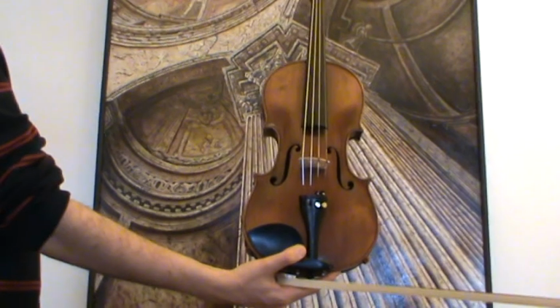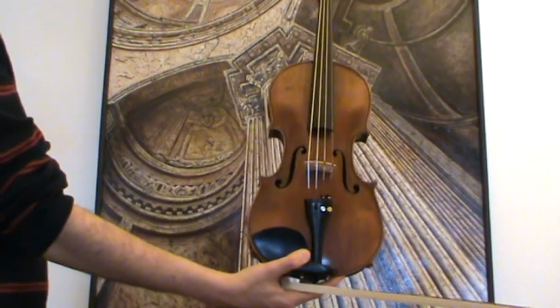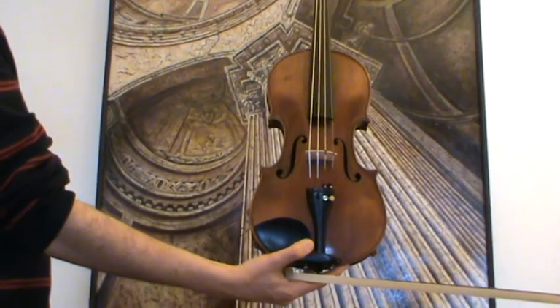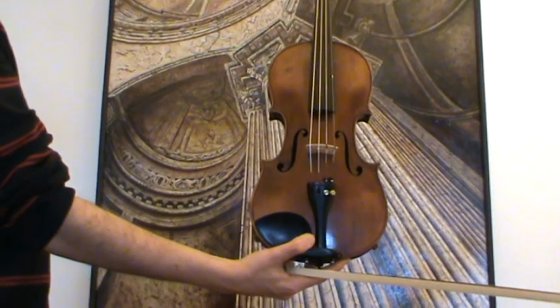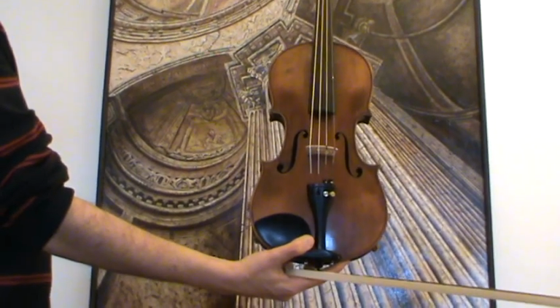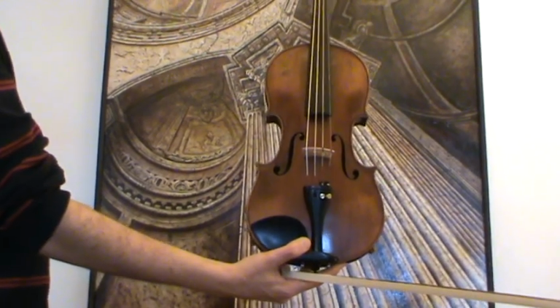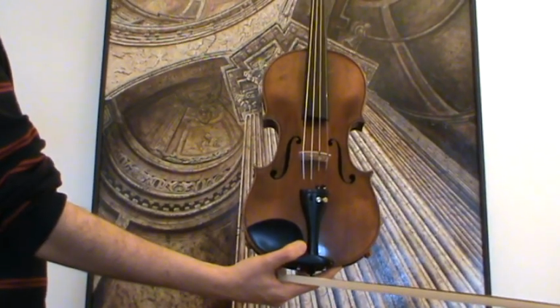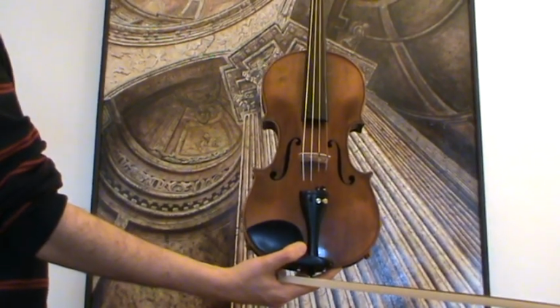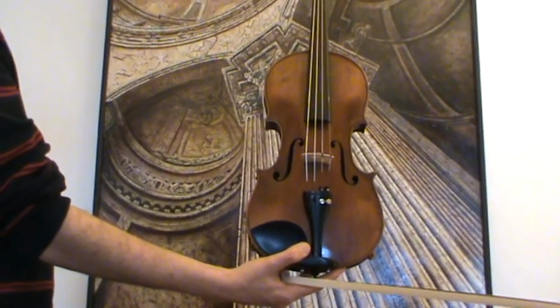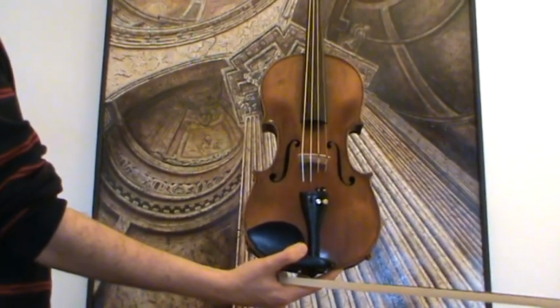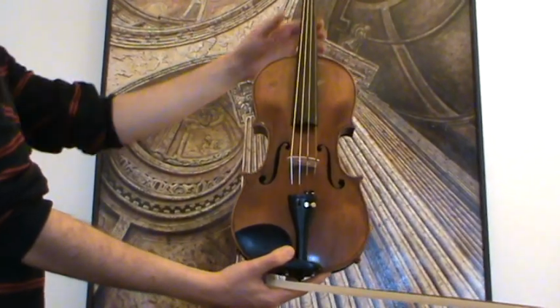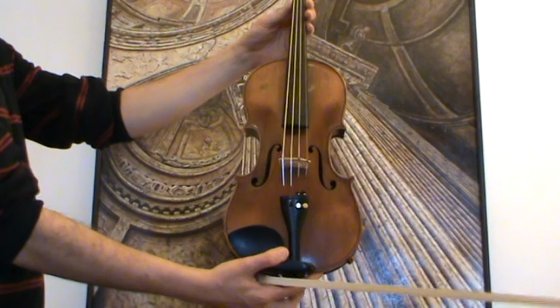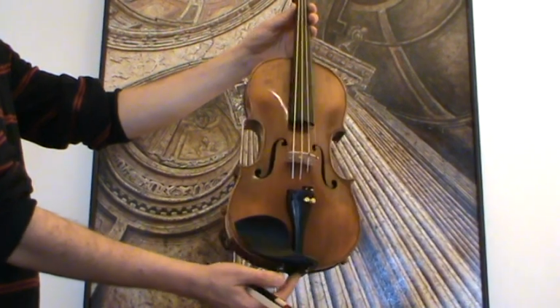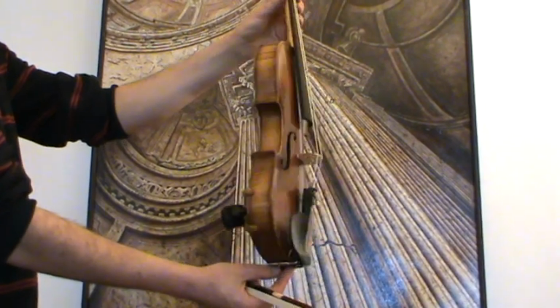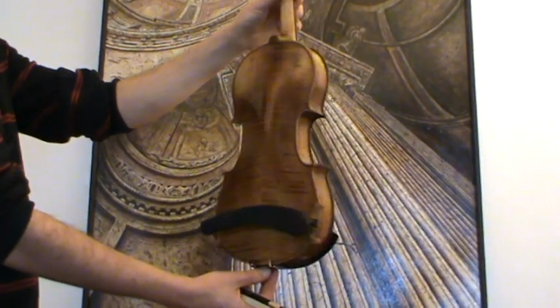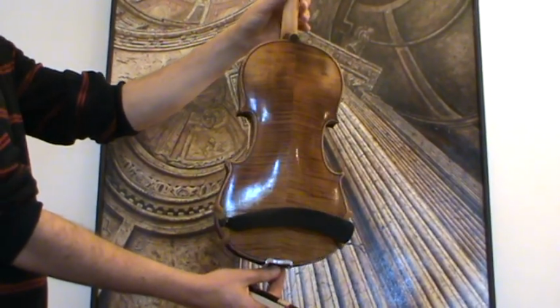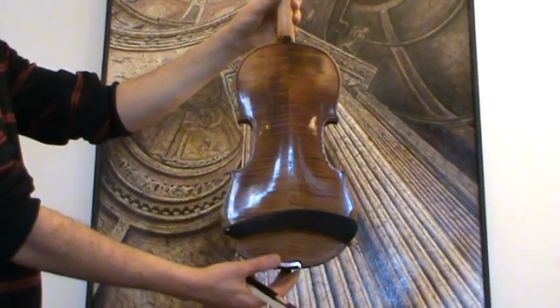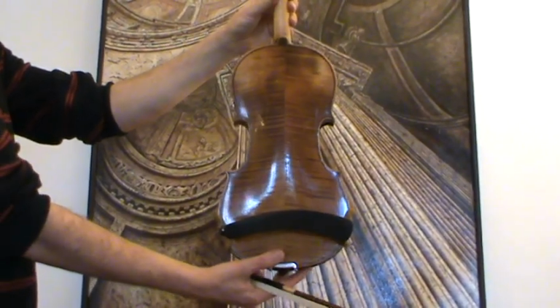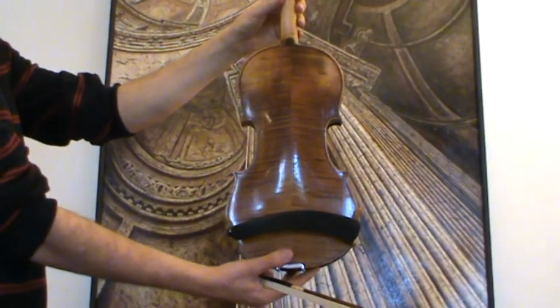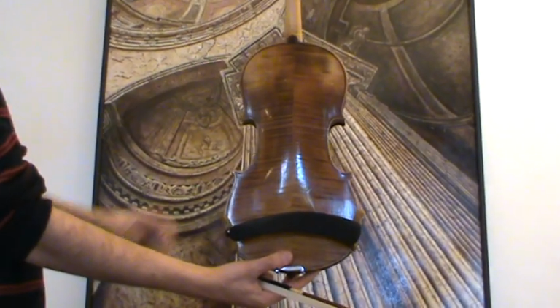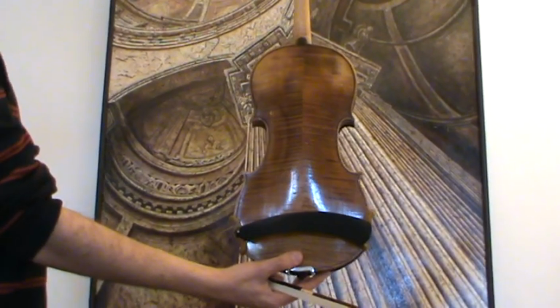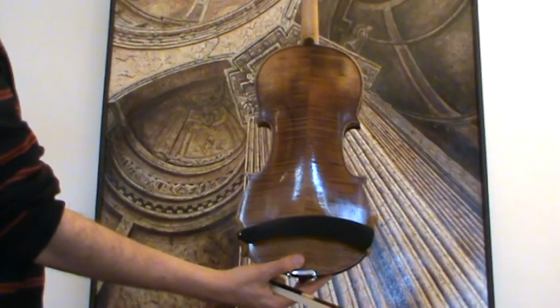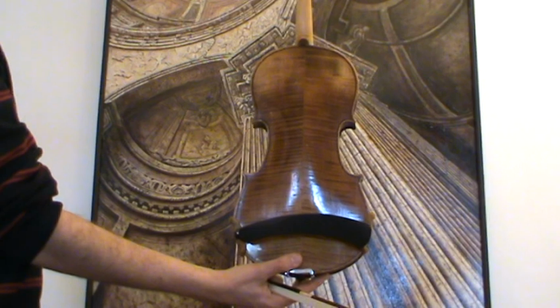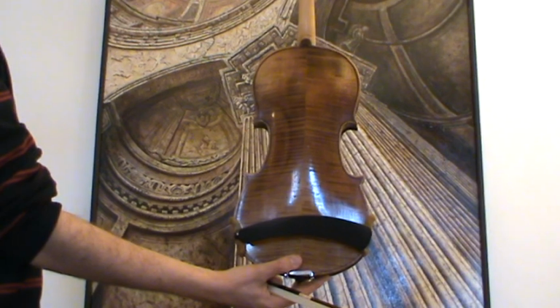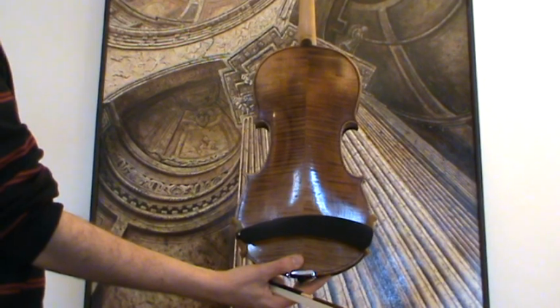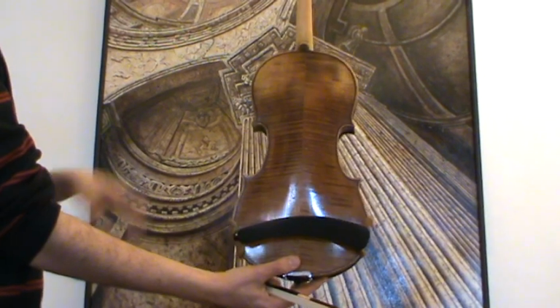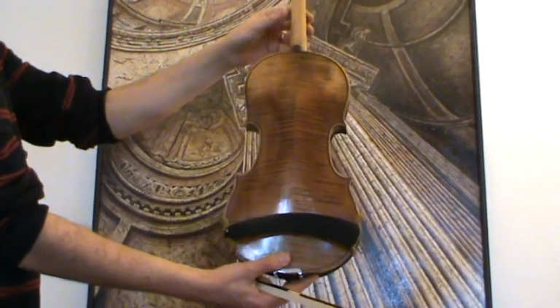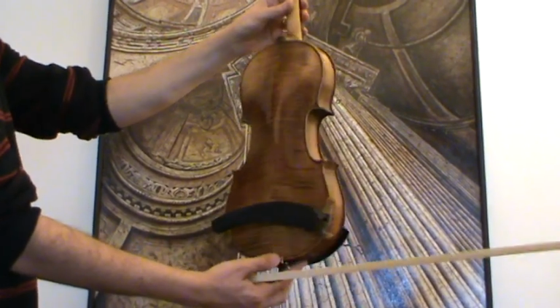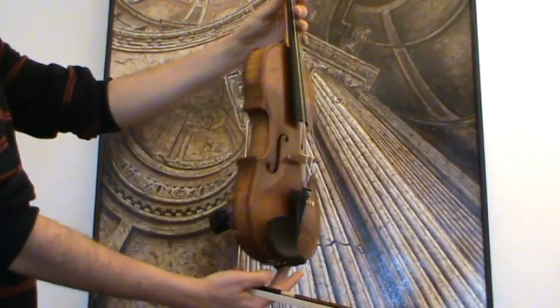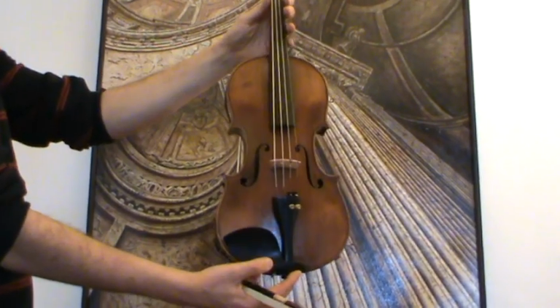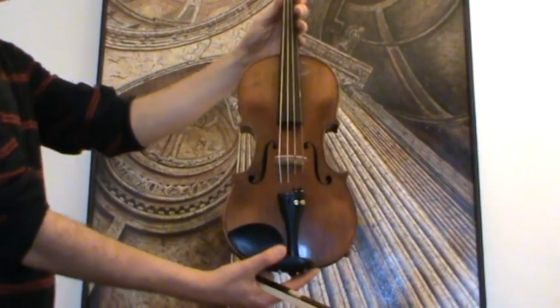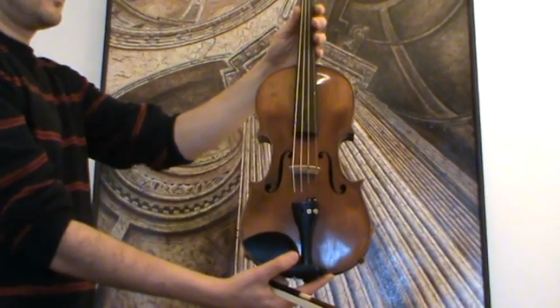Here we have a very interesting old 404 violin. We would estimate its age around the 1930s. The violin shows a nicely flamed two-piece maple back and a medium to fine grain spruce front.